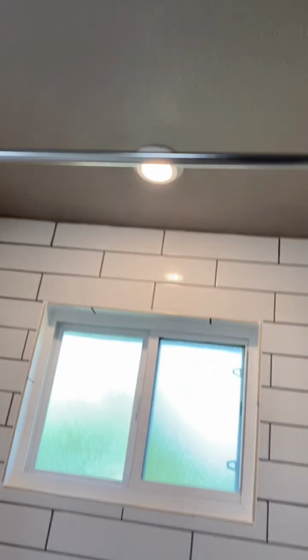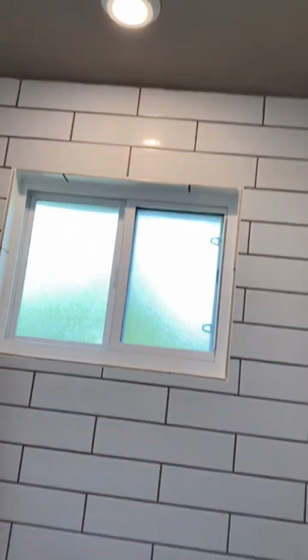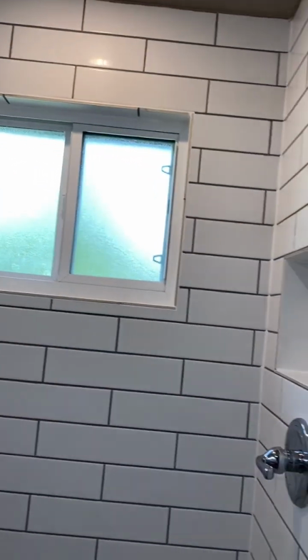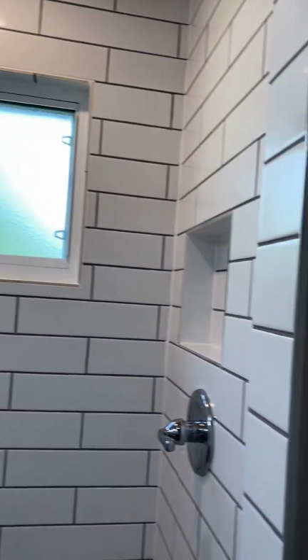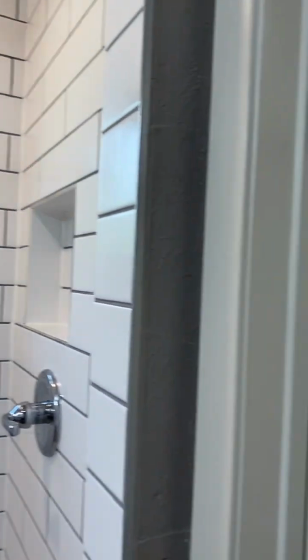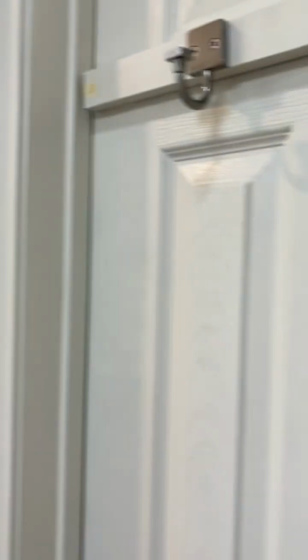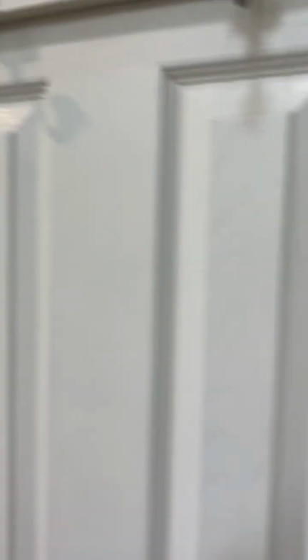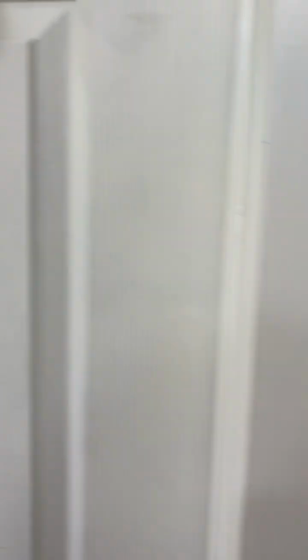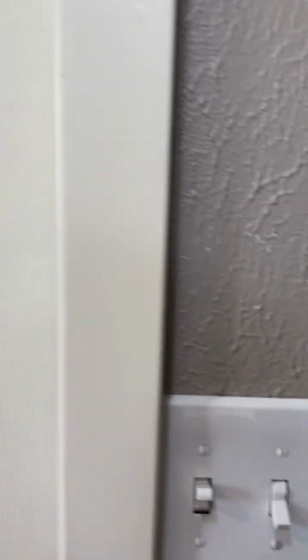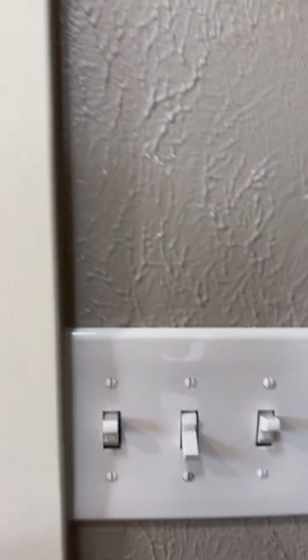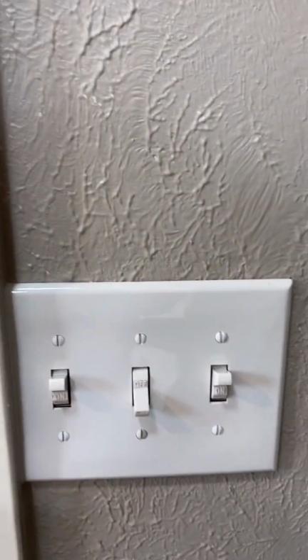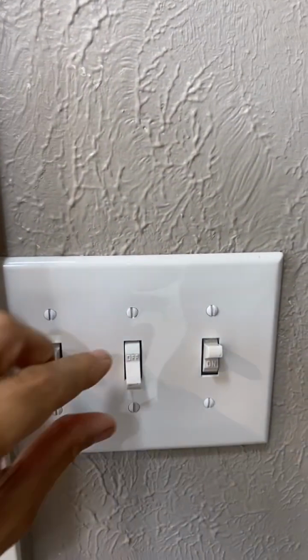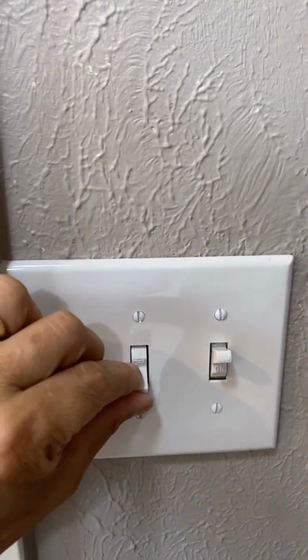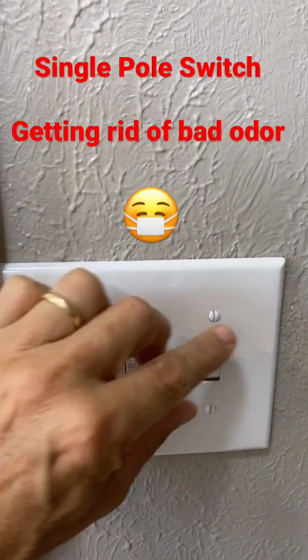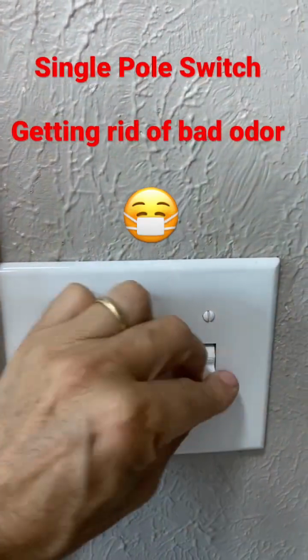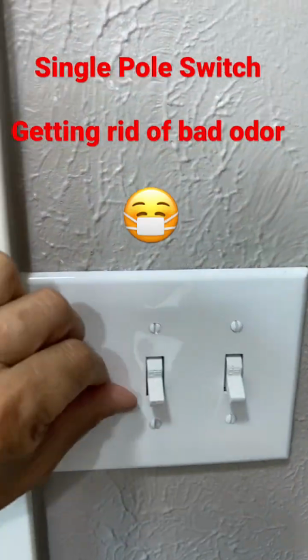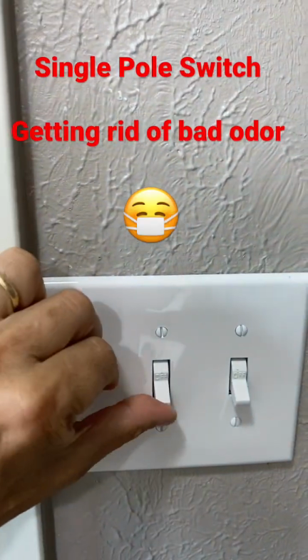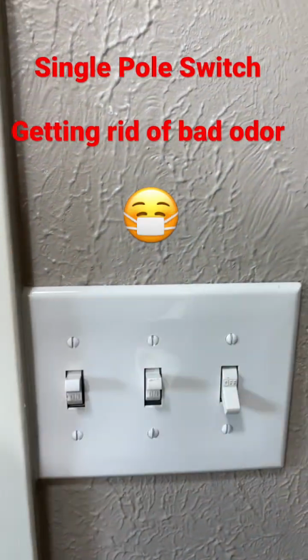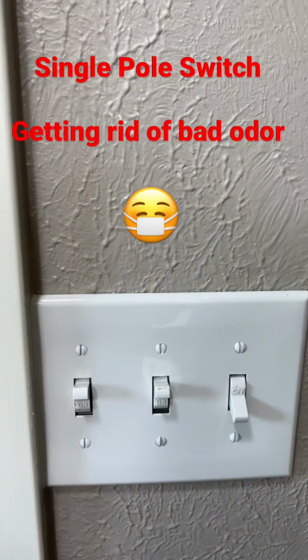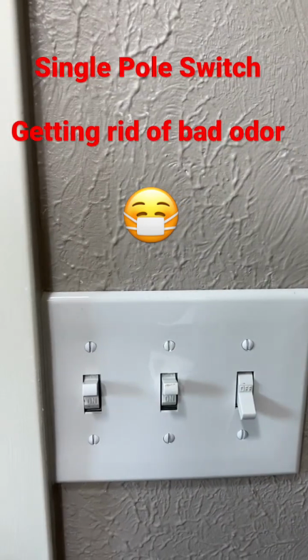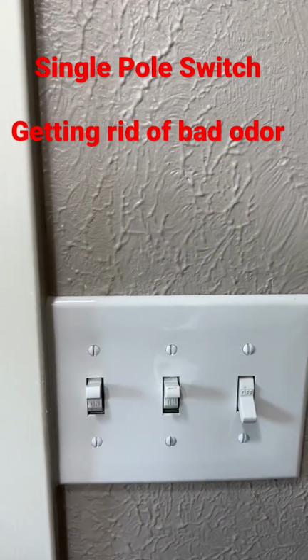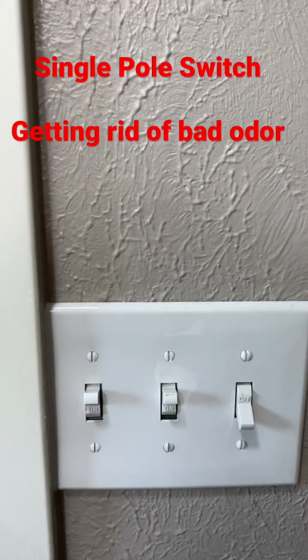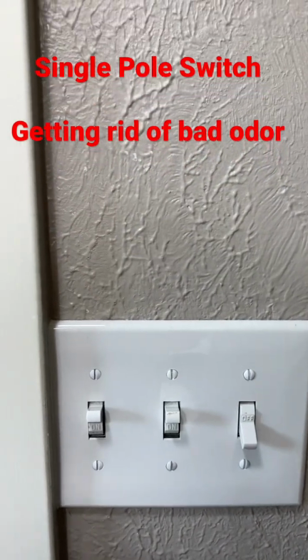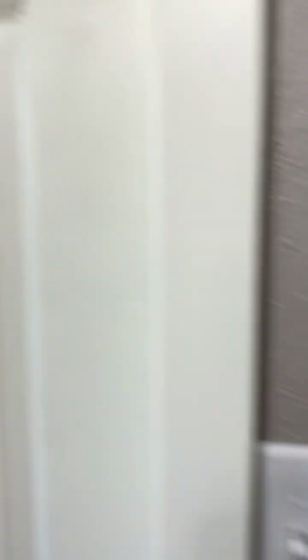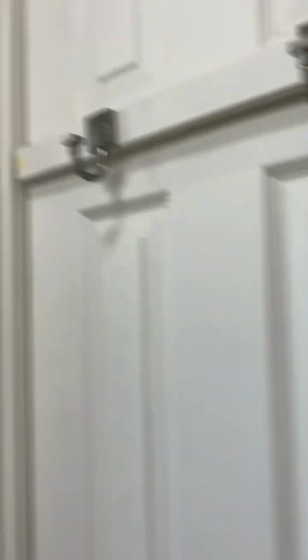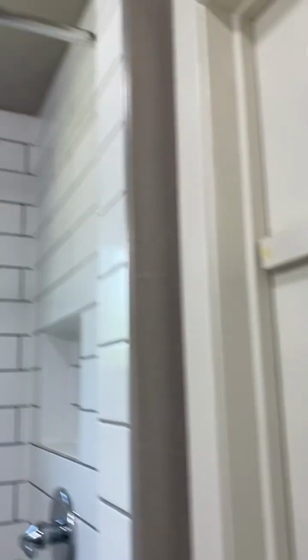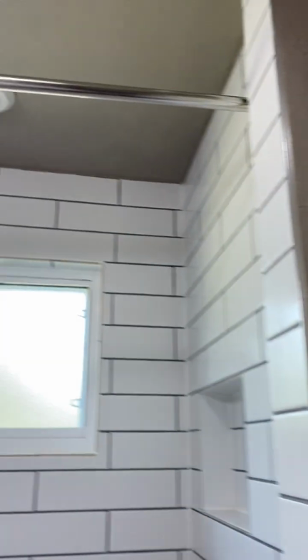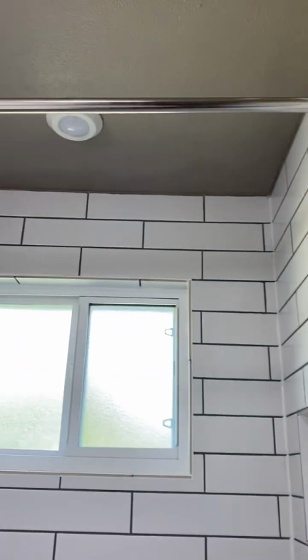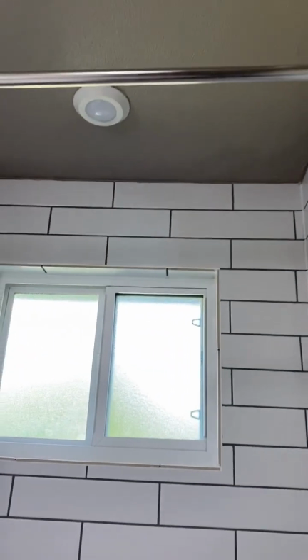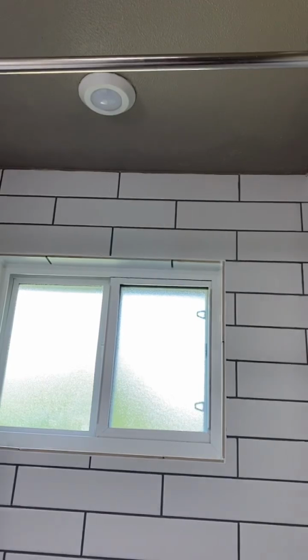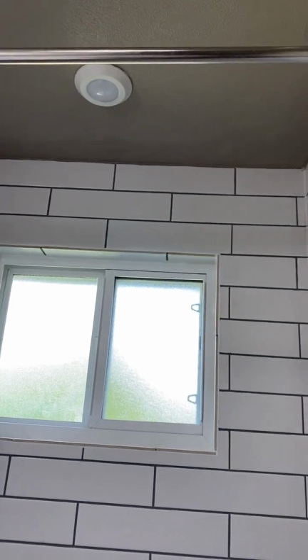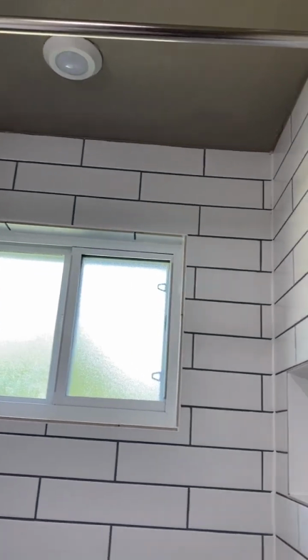And if you need to have the fan on by itself without the shower light, I have a second switch that just turns on the fan. So here we don't have the light on, but the fan is running.